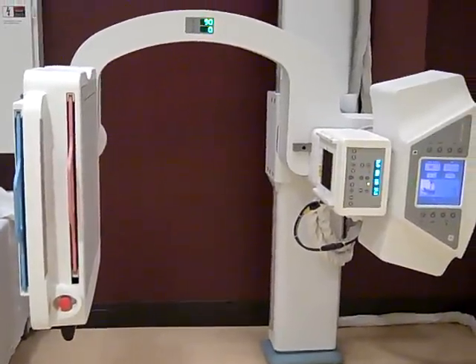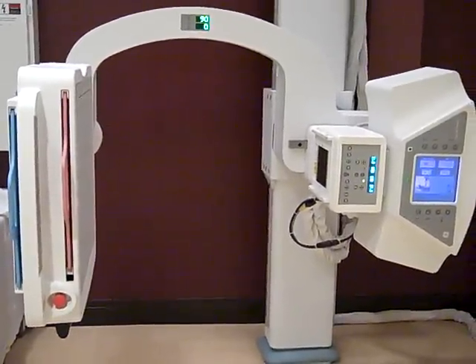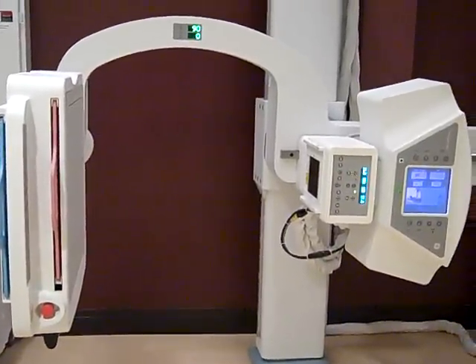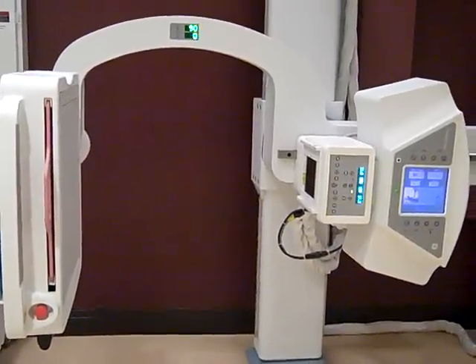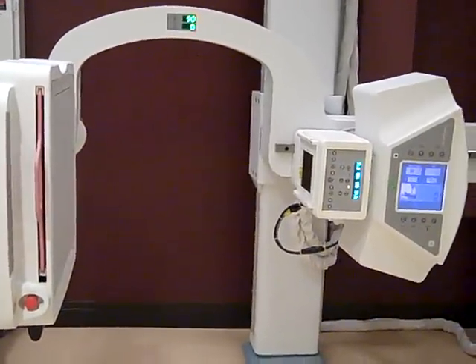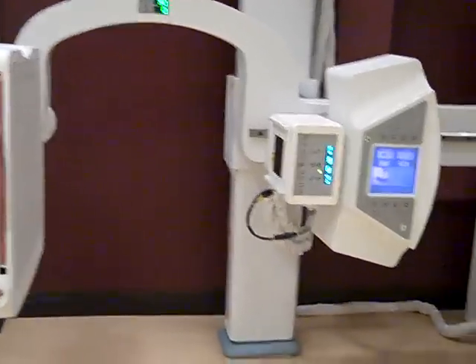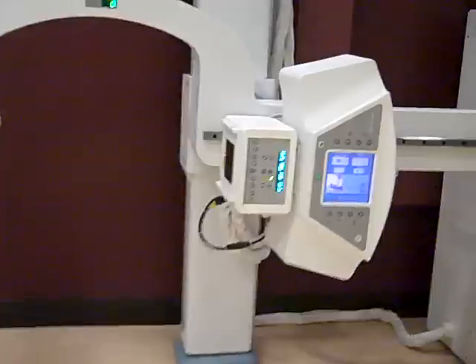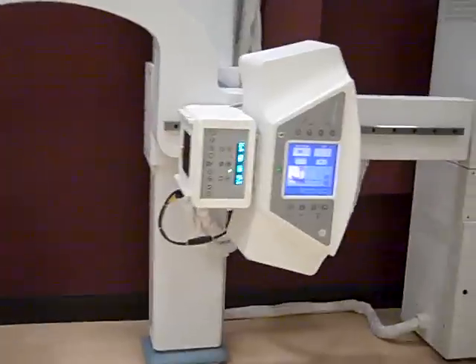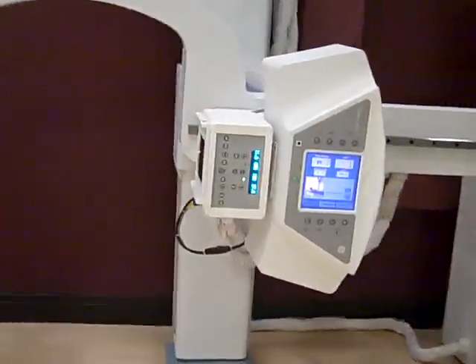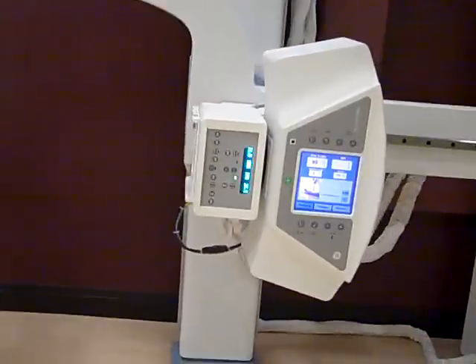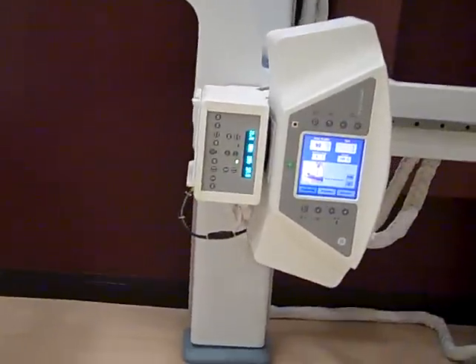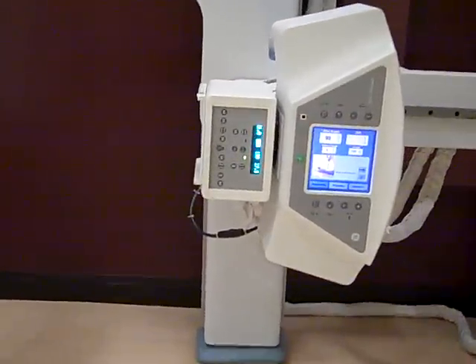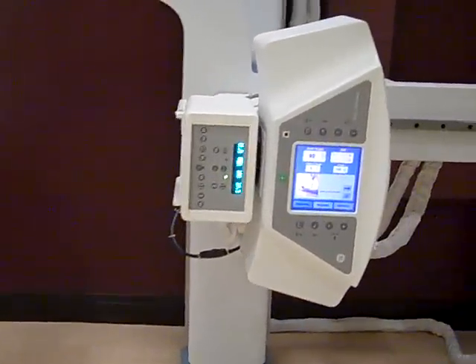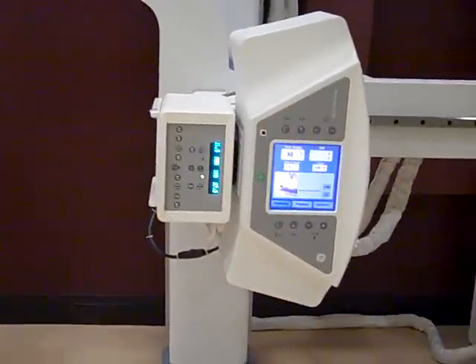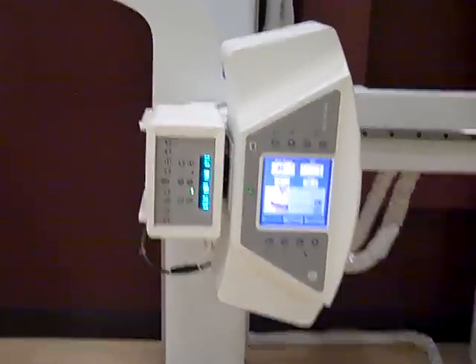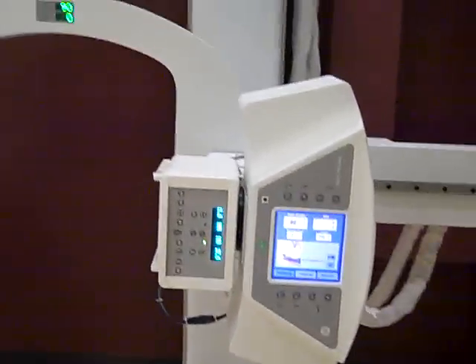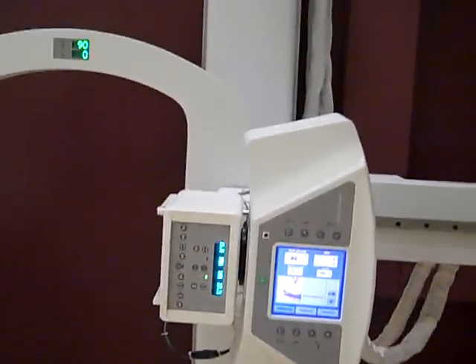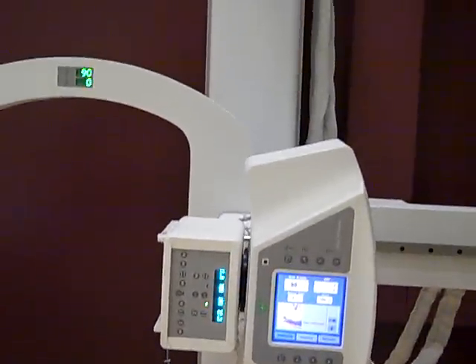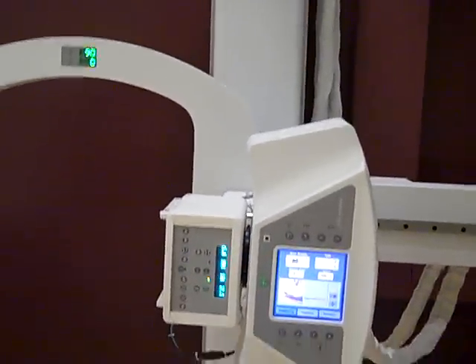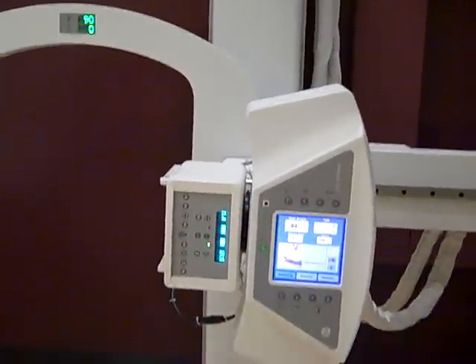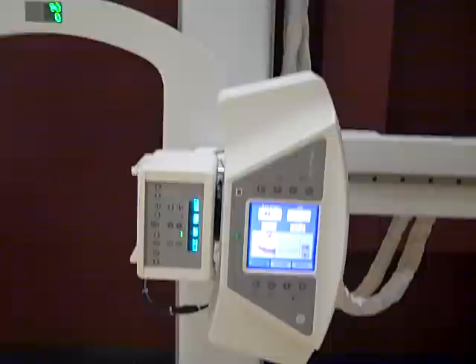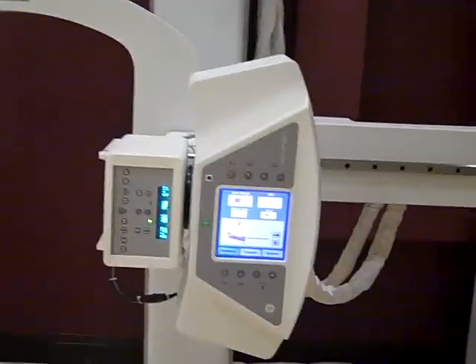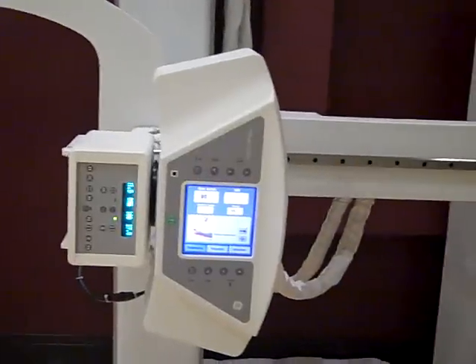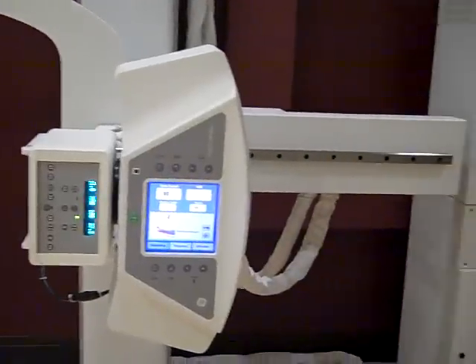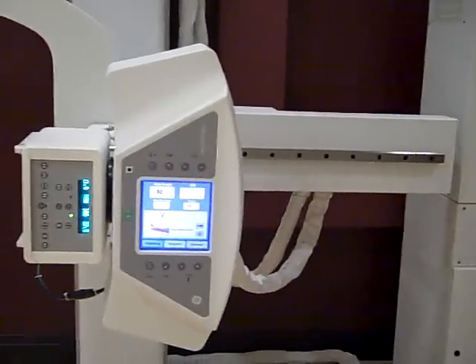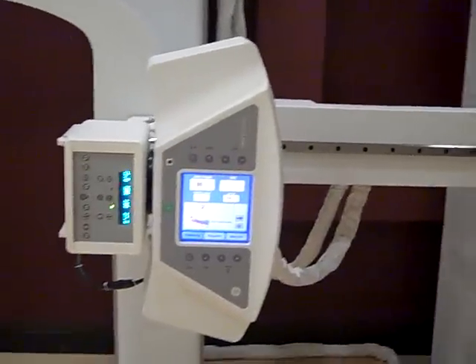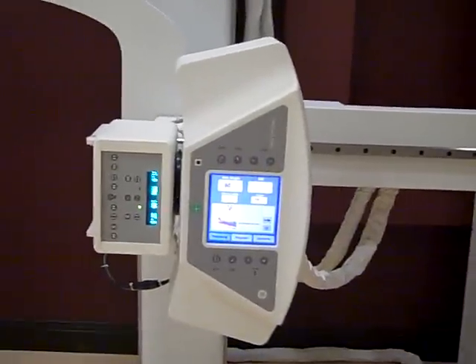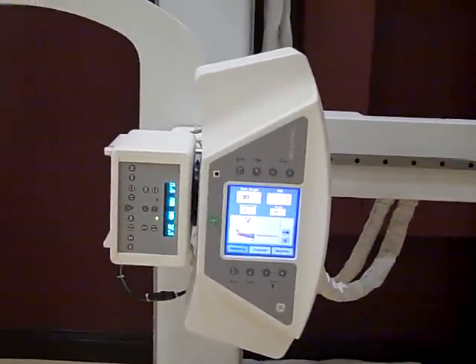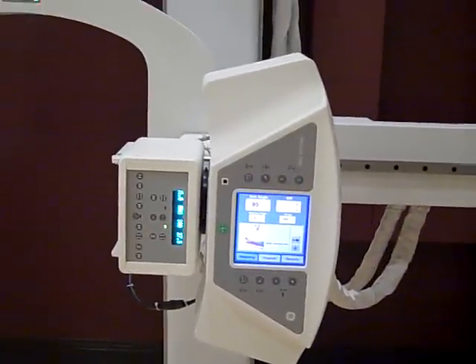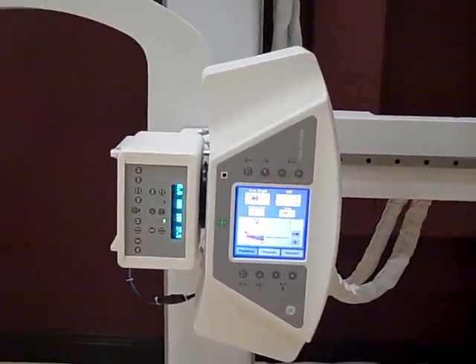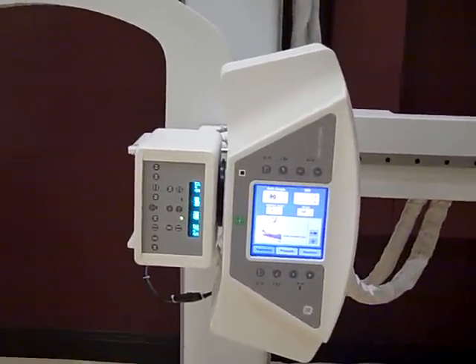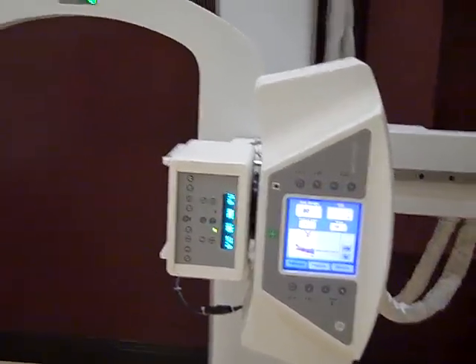This is a GE x-ray machine. It's fully digital and DR. As soon as you take your pictures, it takes about three seconds and the picture shows up on the computer monitor.